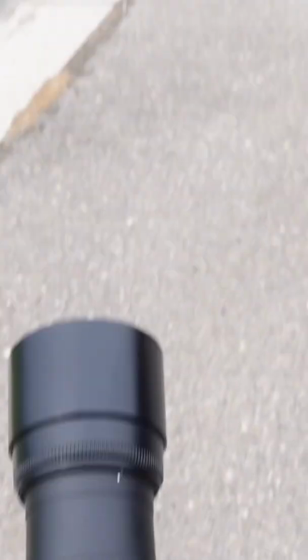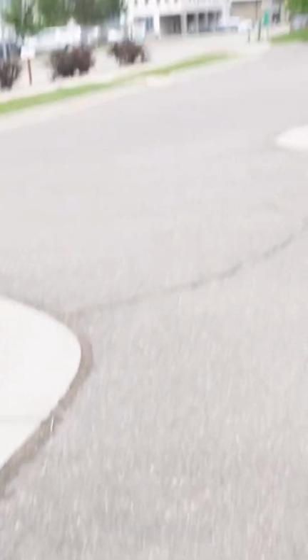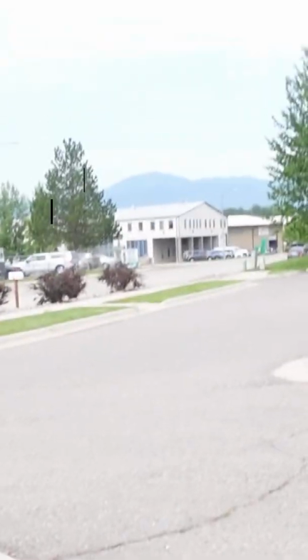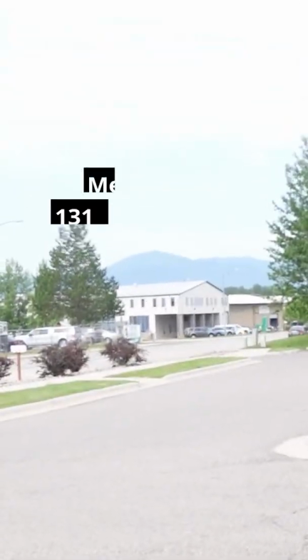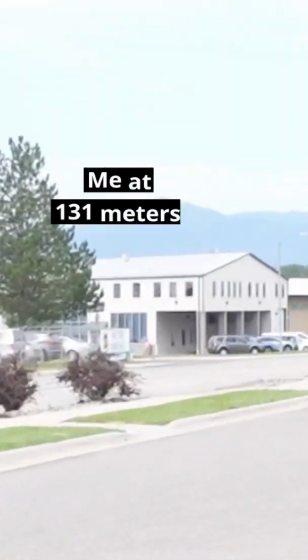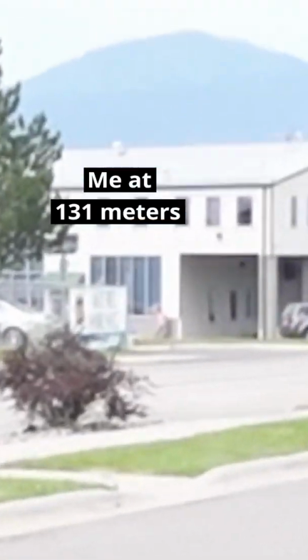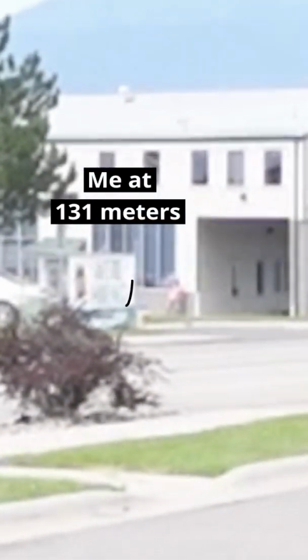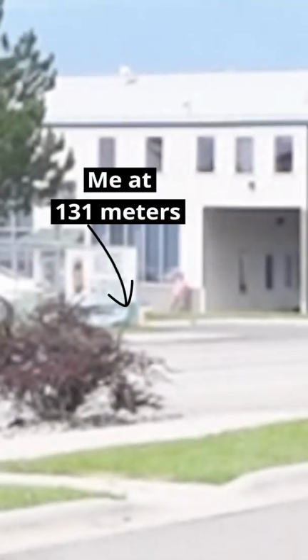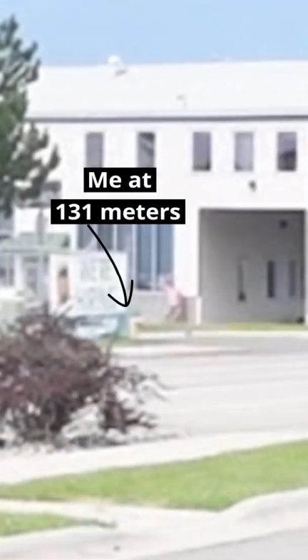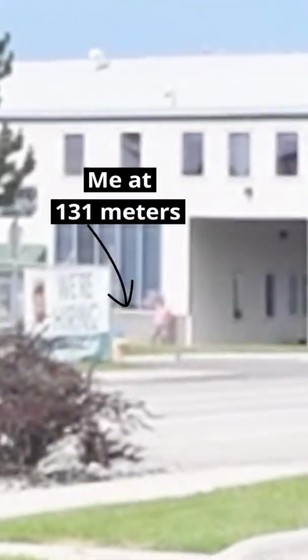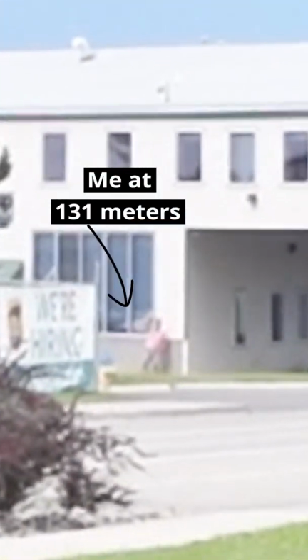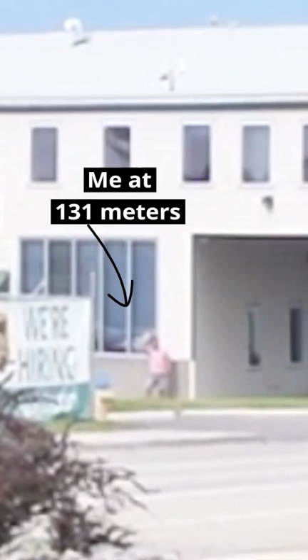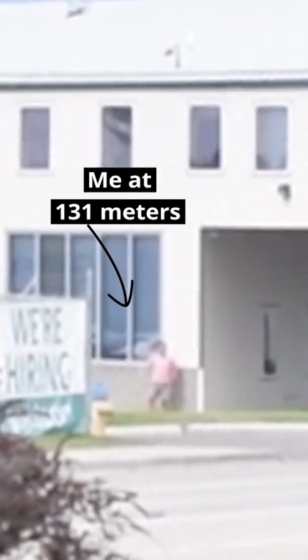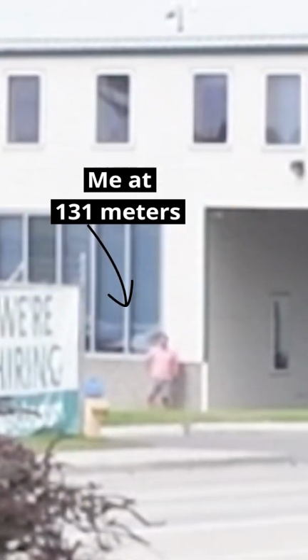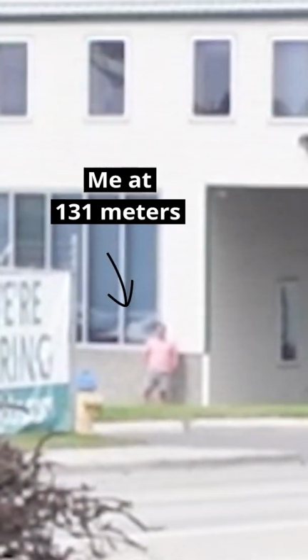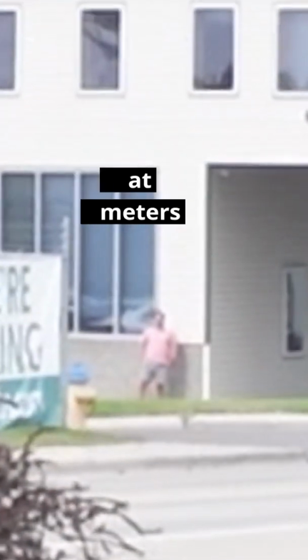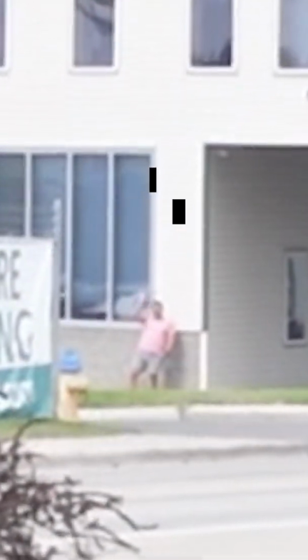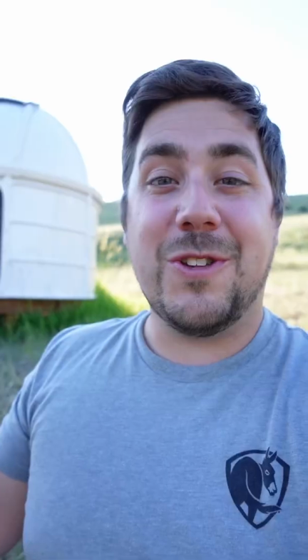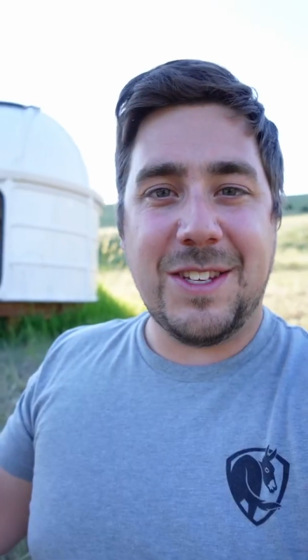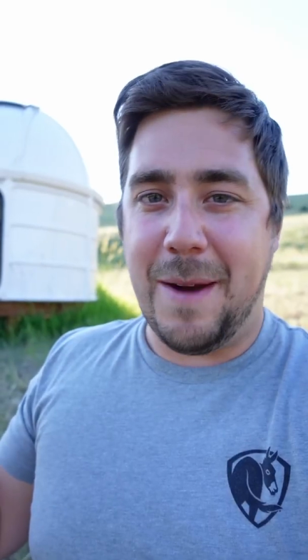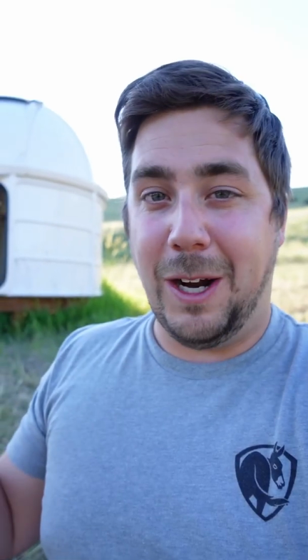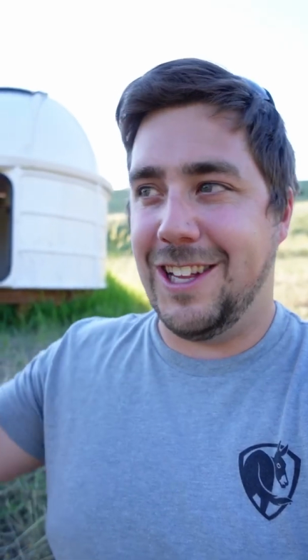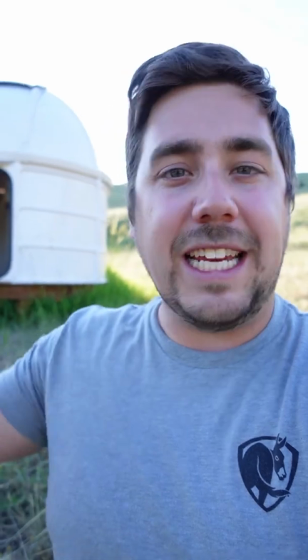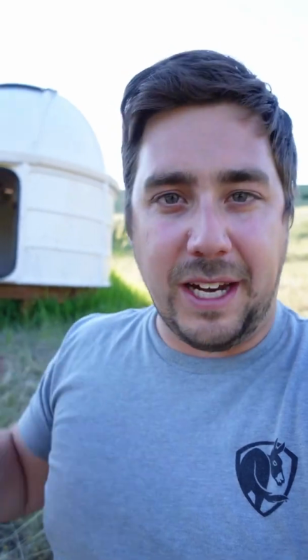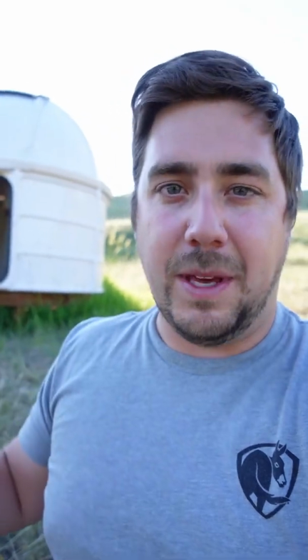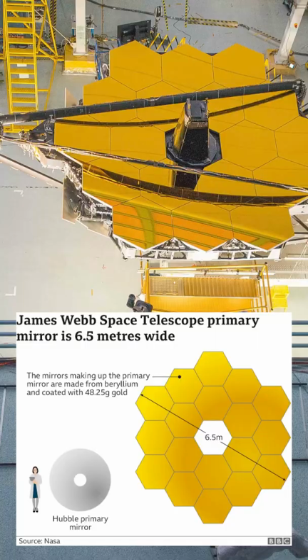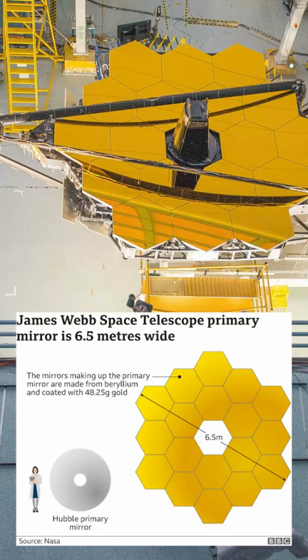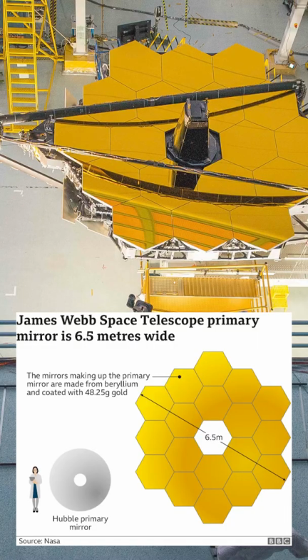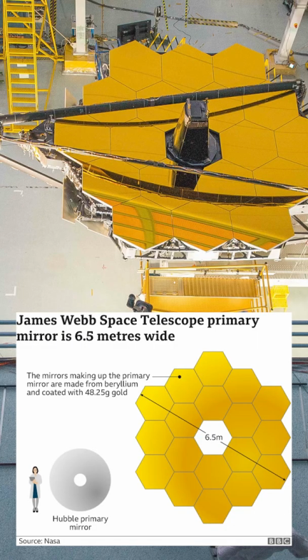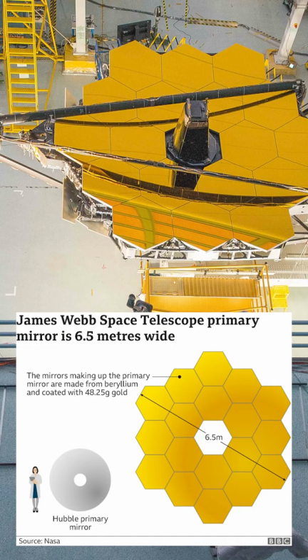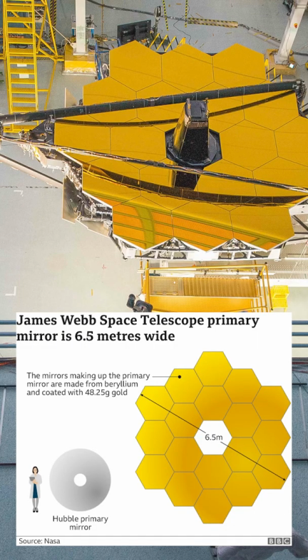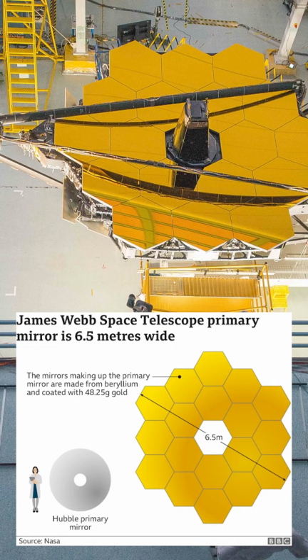Well, this is 131 meters of focal length, so we're talking a really, really long focal length on a telescope like this. Also, the size of the primary mirror, which is the light-gathering capability of the telescope as a whole, is 25 square meters.